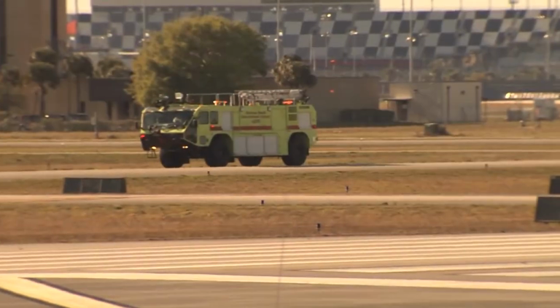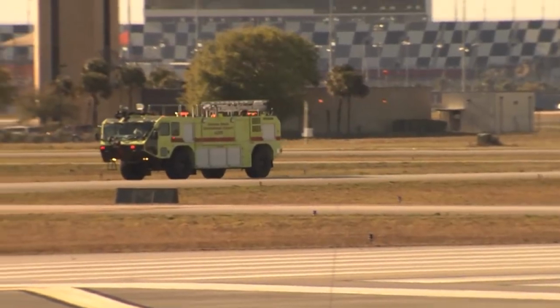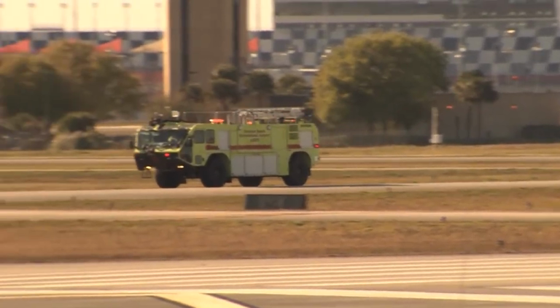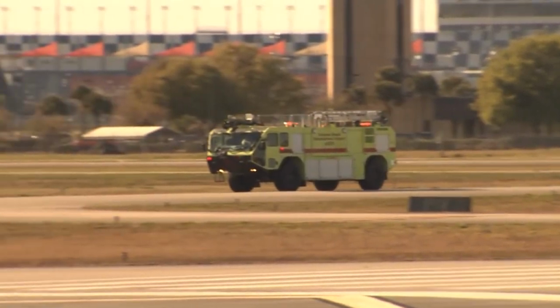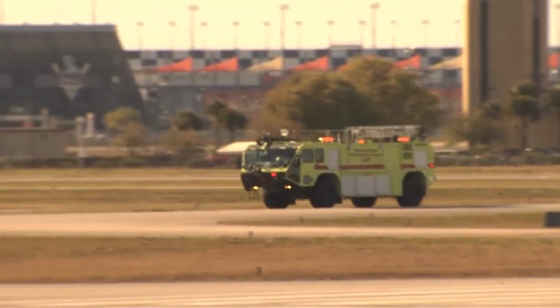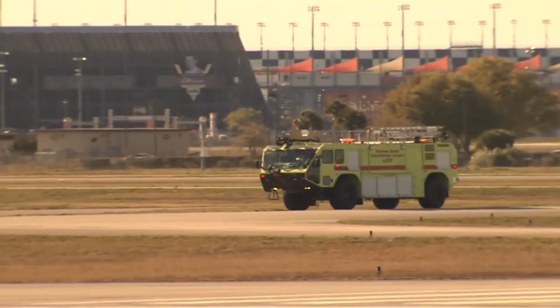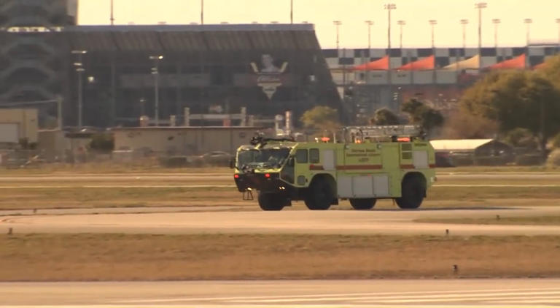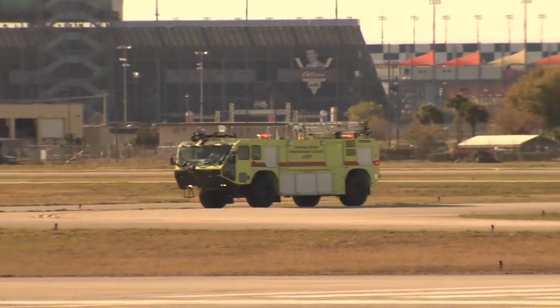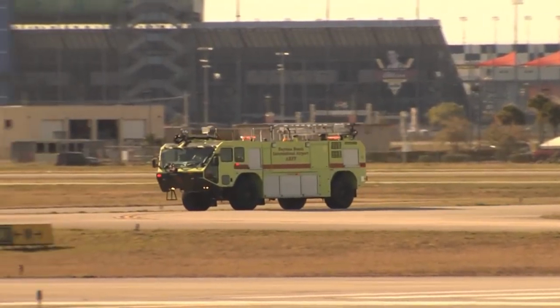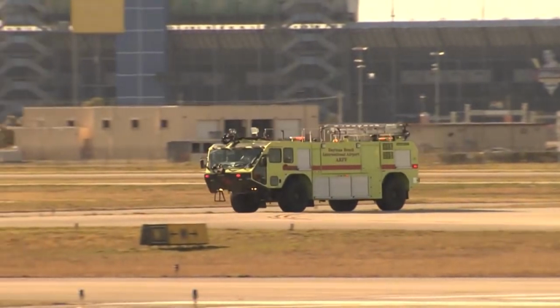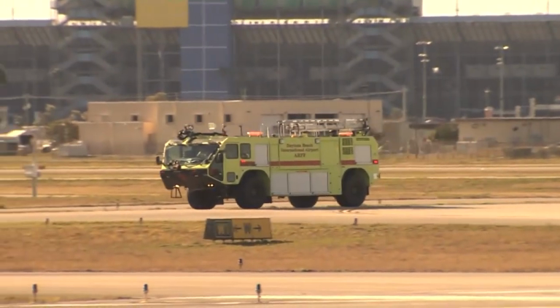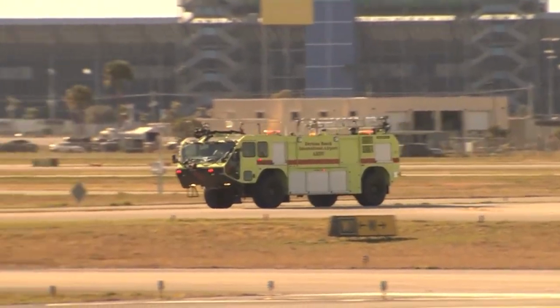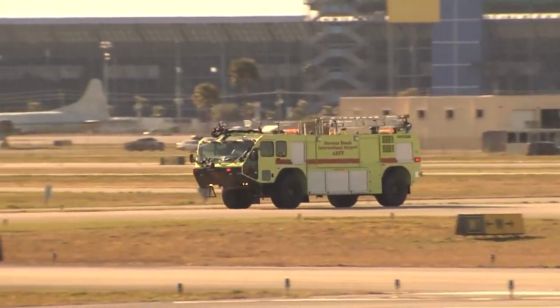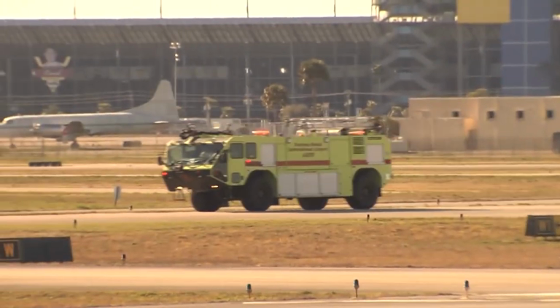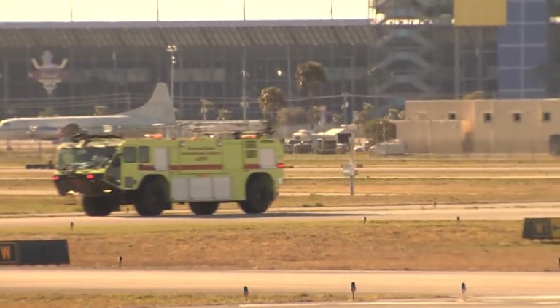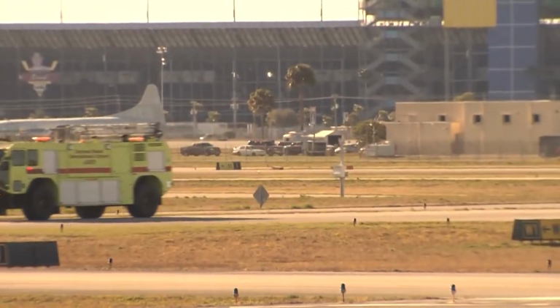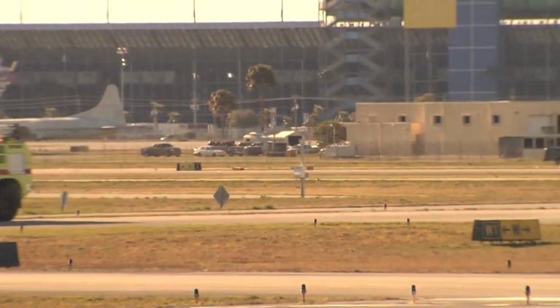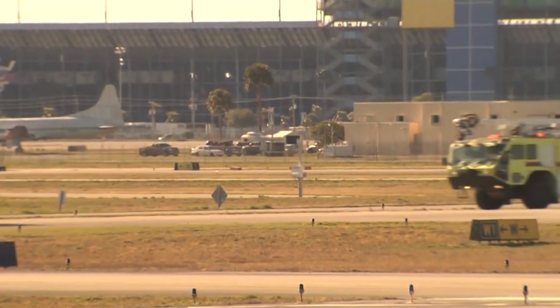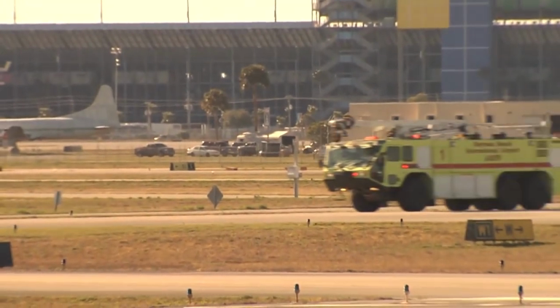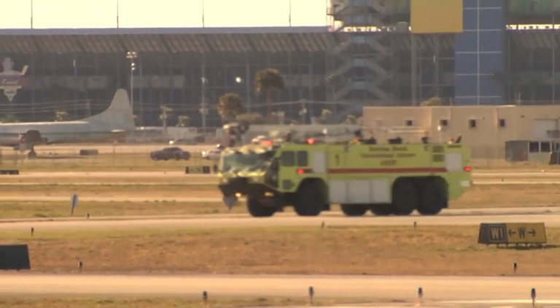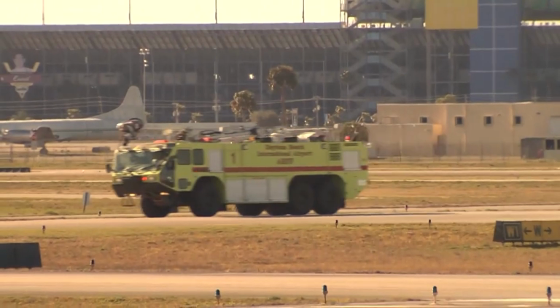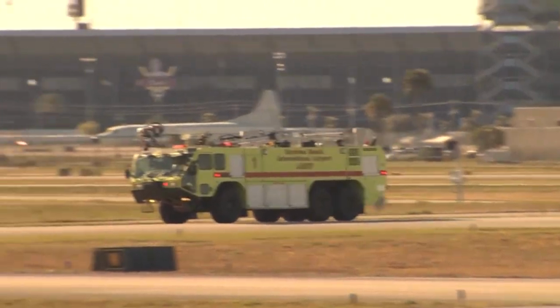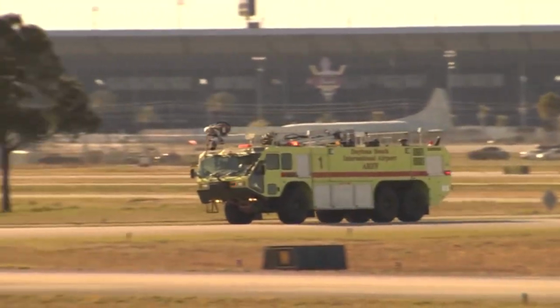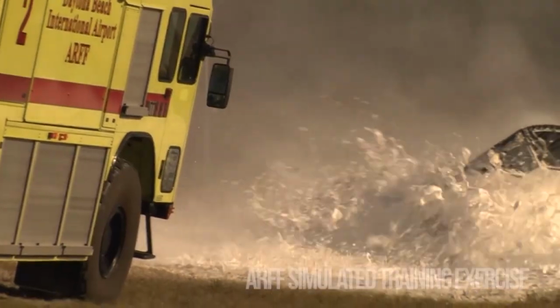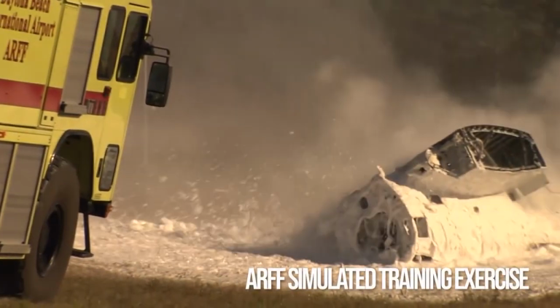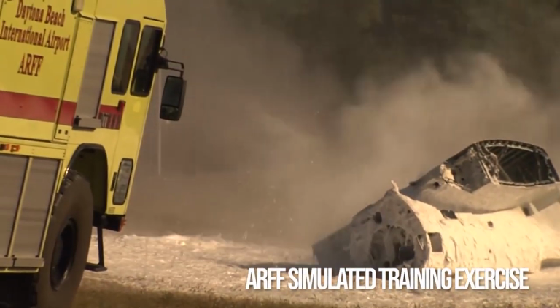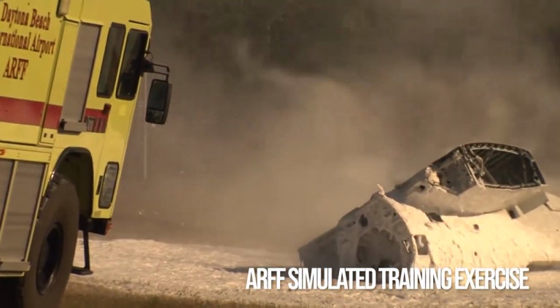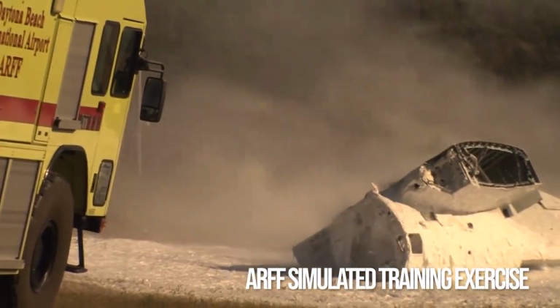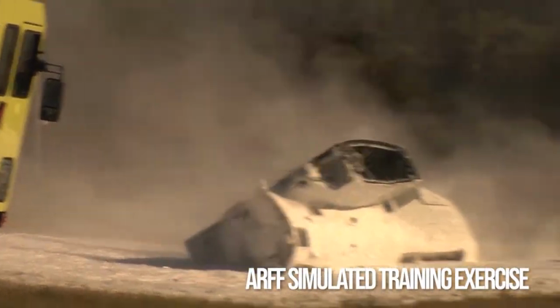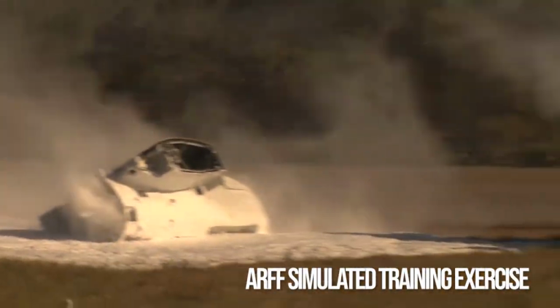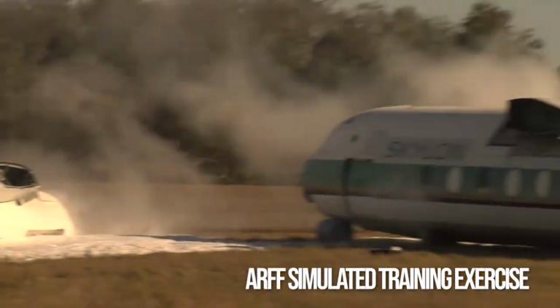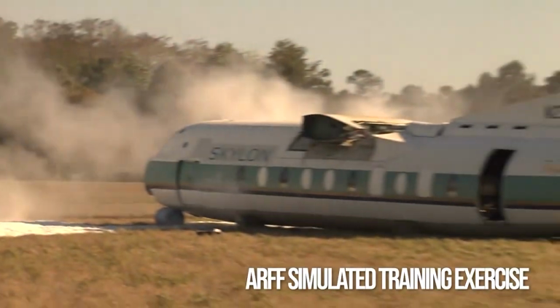The Aircraft Rescue and Firefighting Station, known as ARF, is a specialized unit of Volusia County Fire Services. The station is on airport property and the crew is required to respond to any incident or accident on the runway within three minutes.